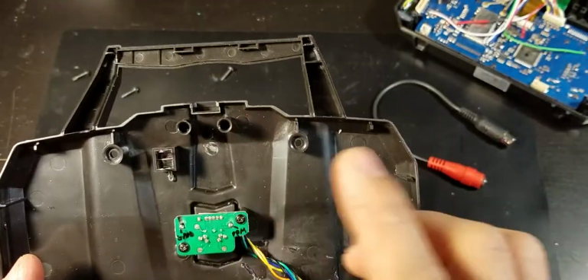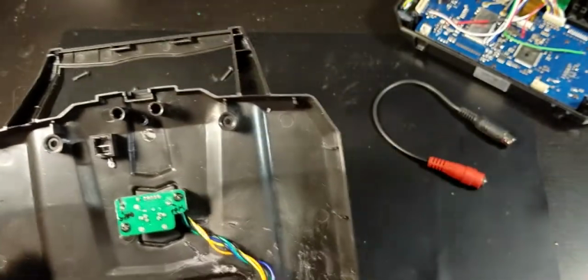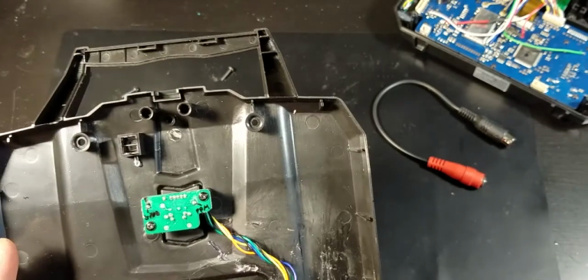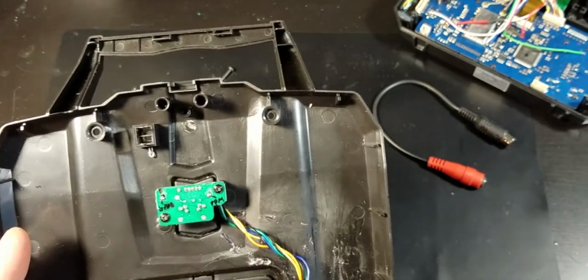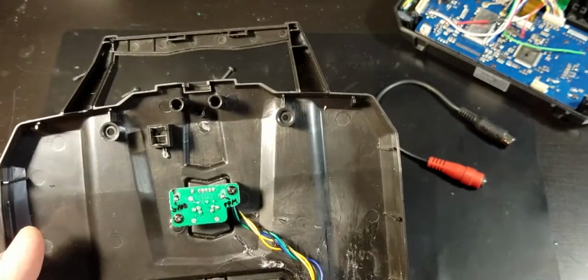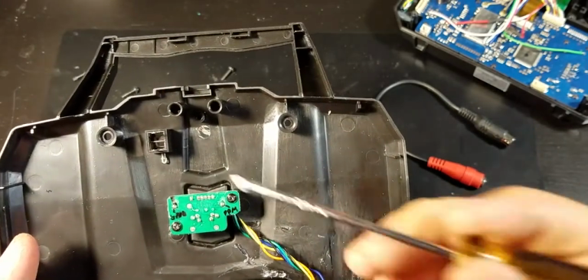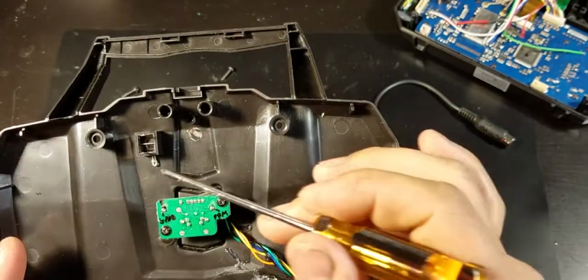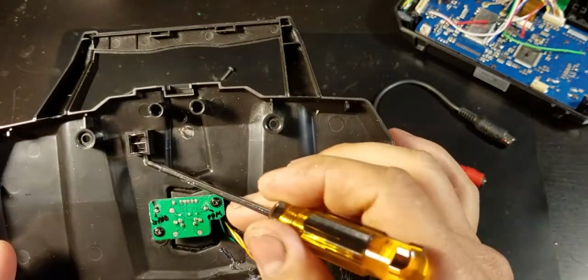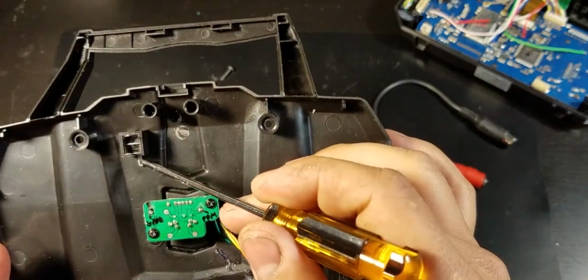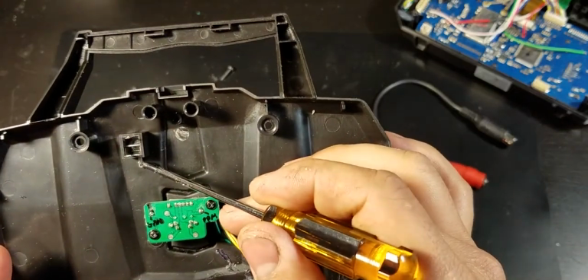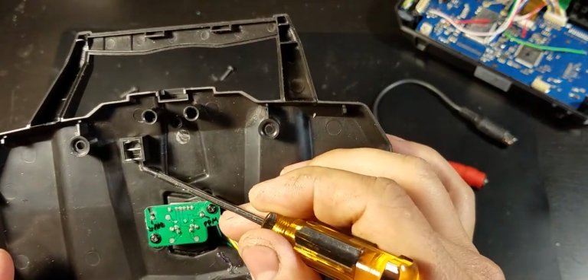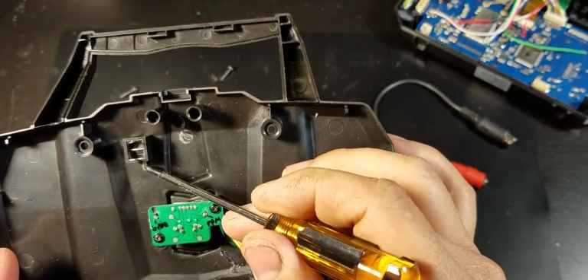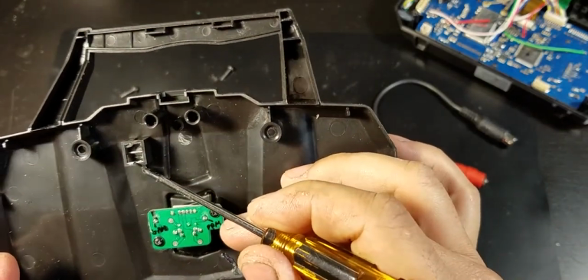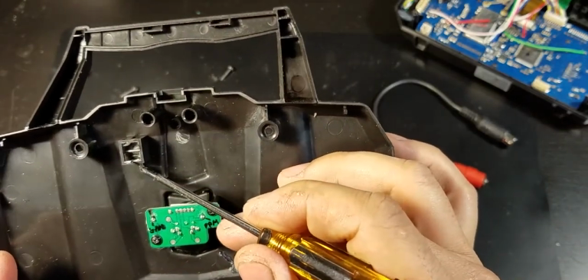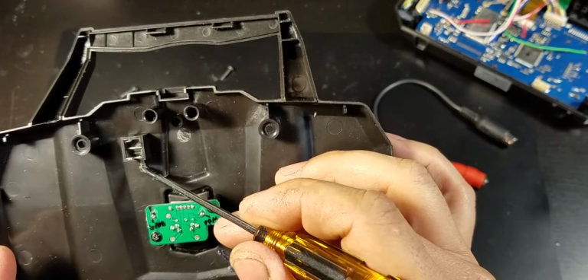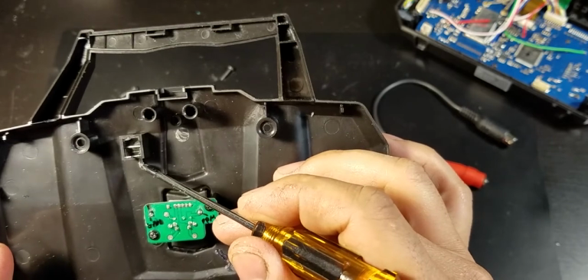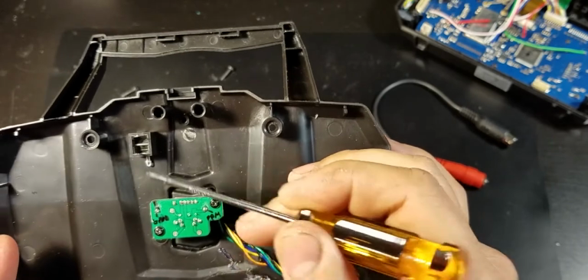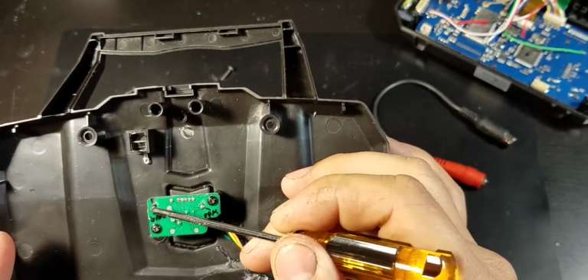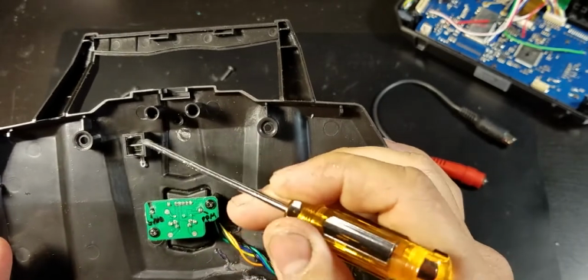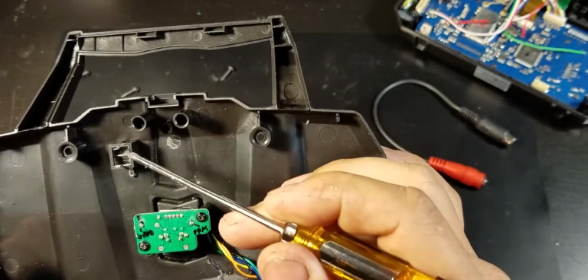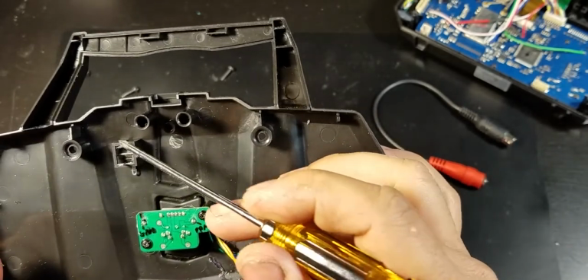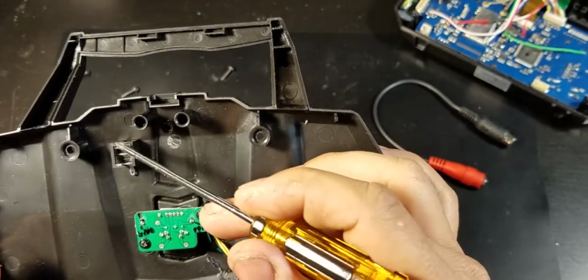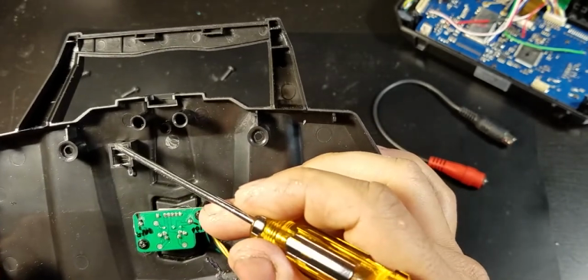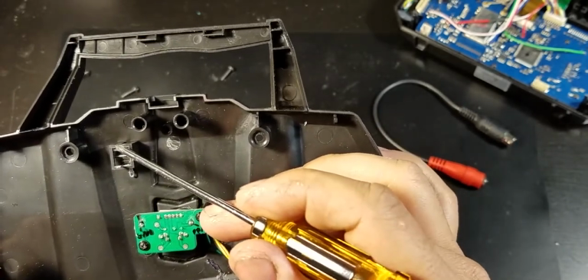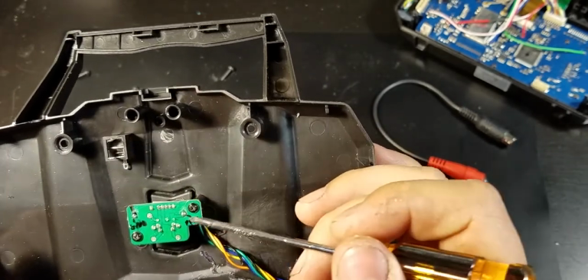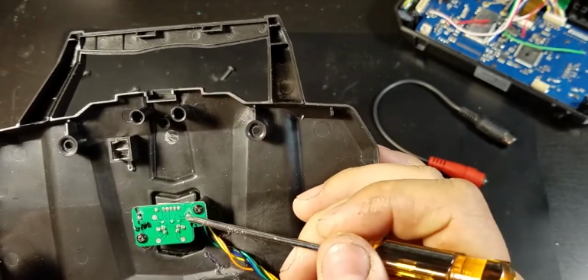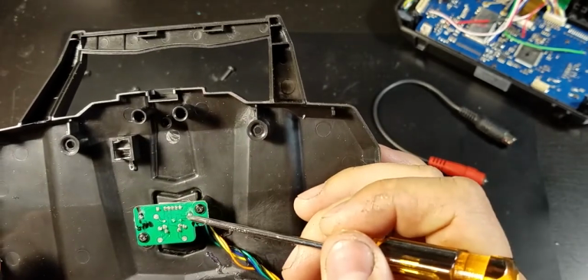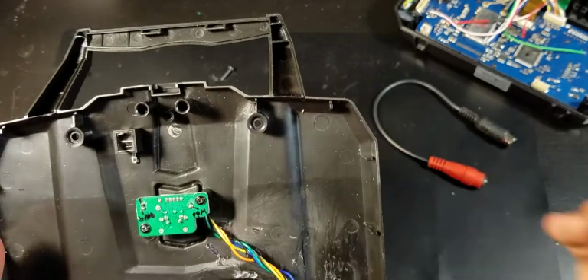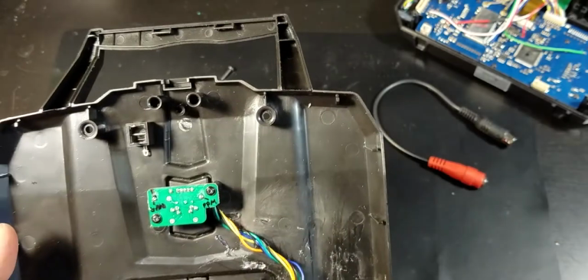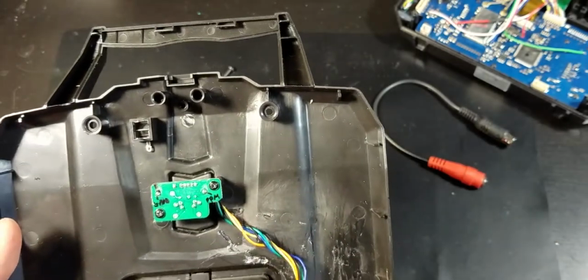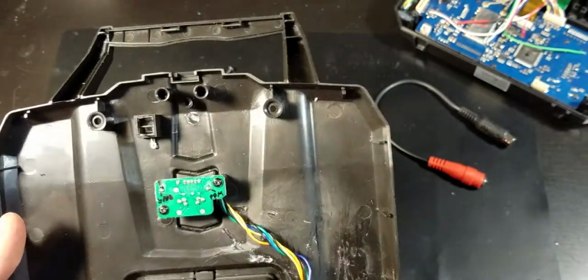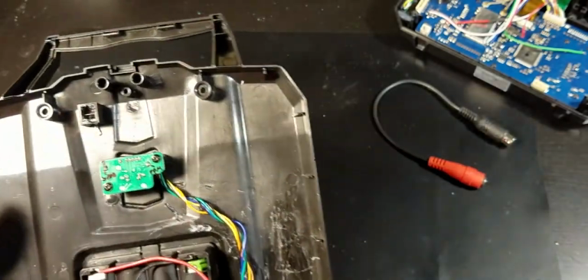Next, I'm going to solder two wires: this ground pin connects to the ground on the jack, and this pin here connects to the PPM. I'll do that now.